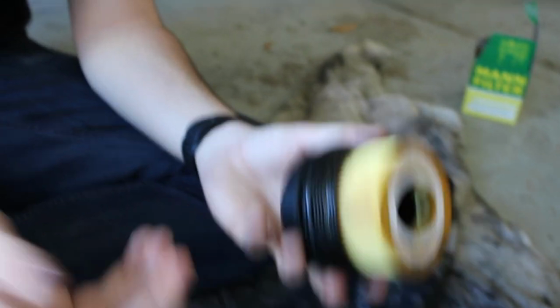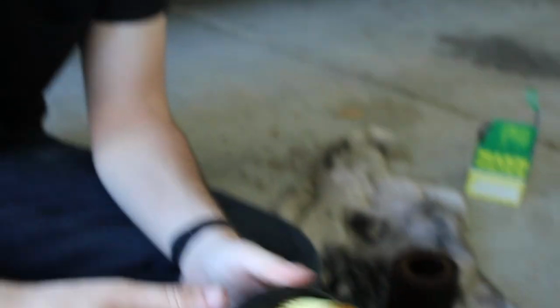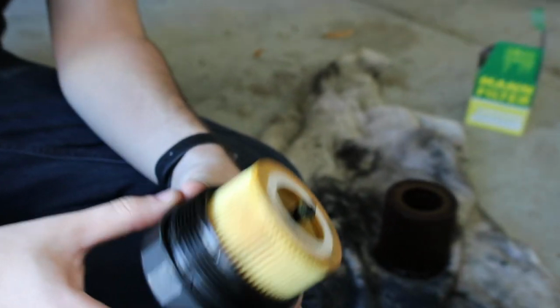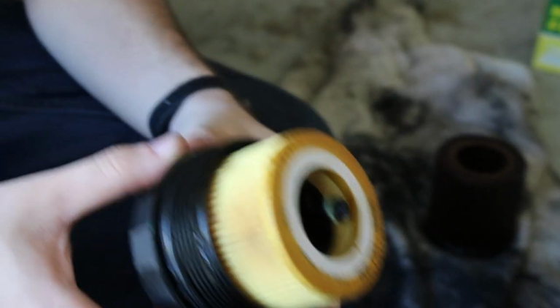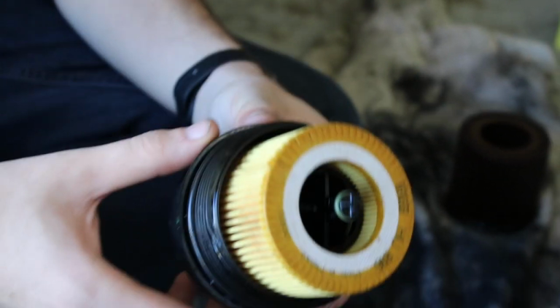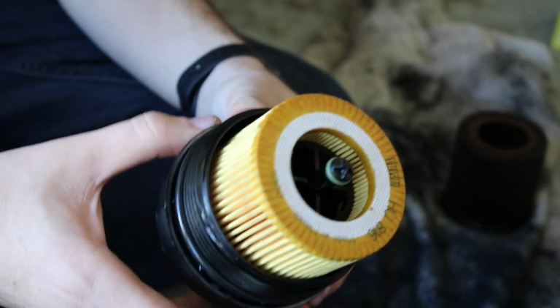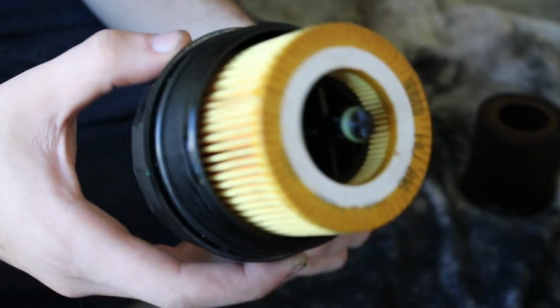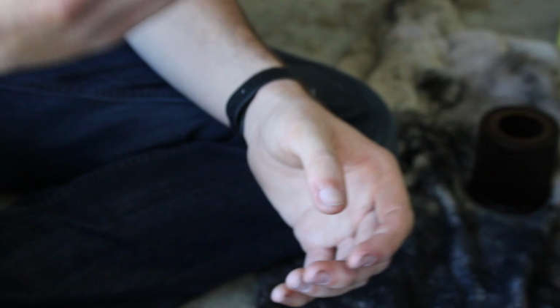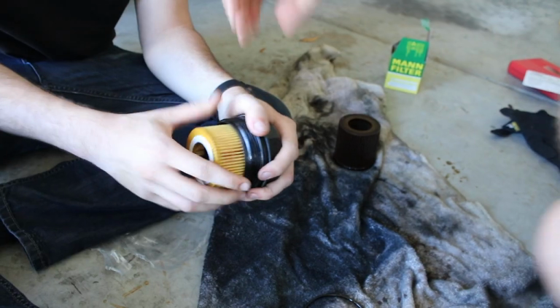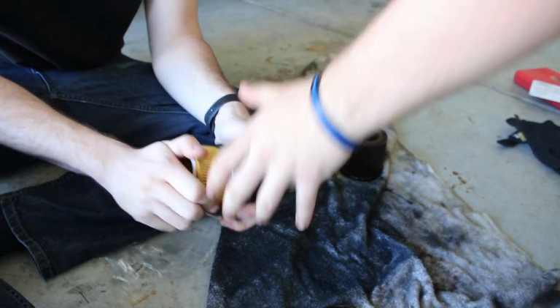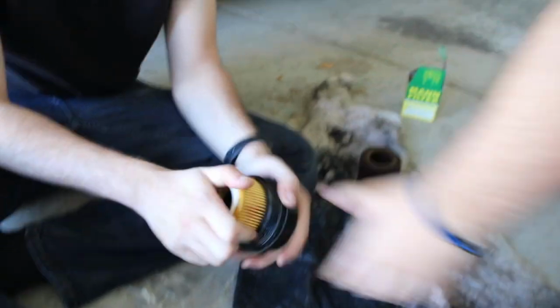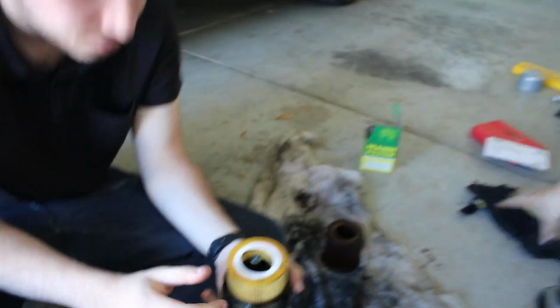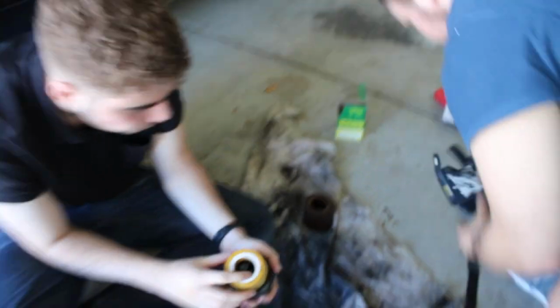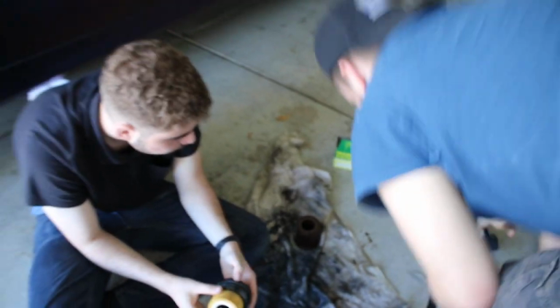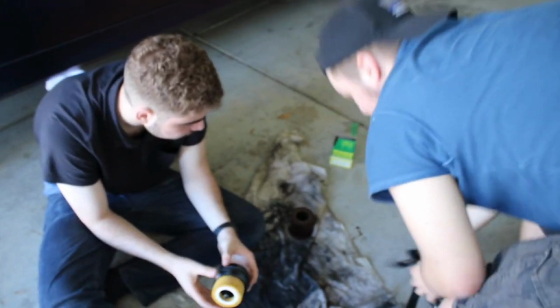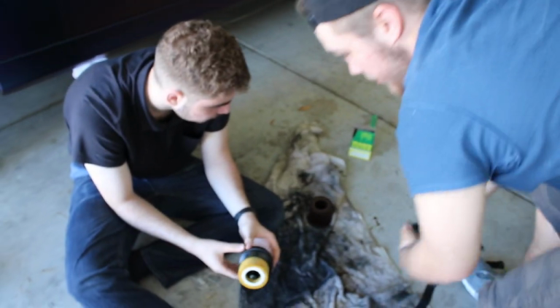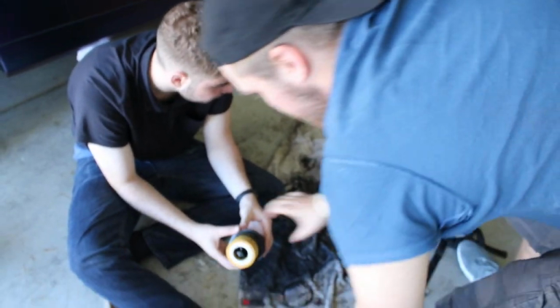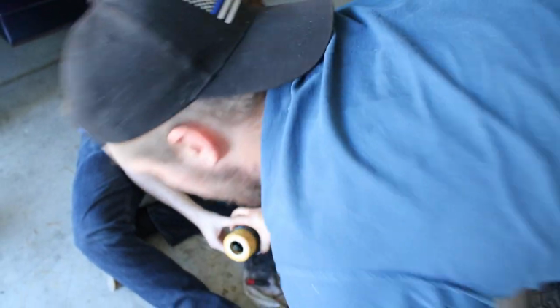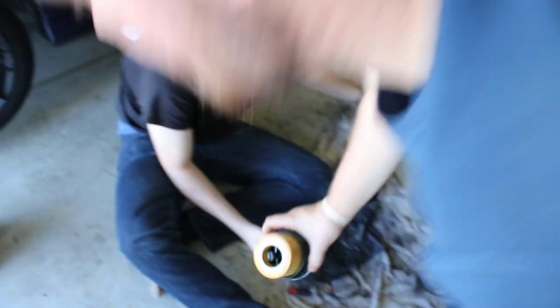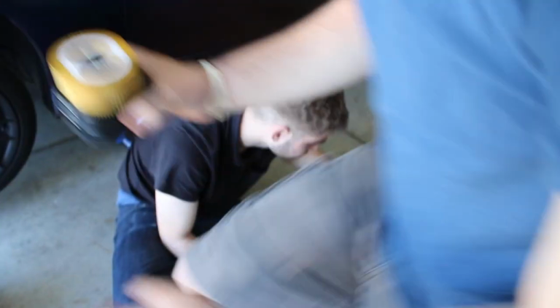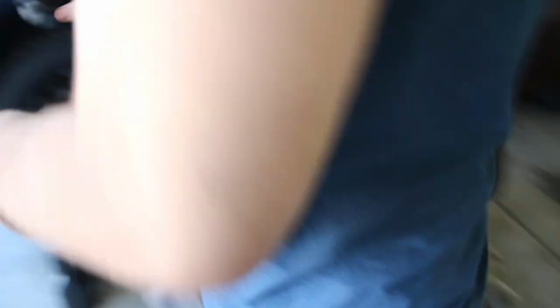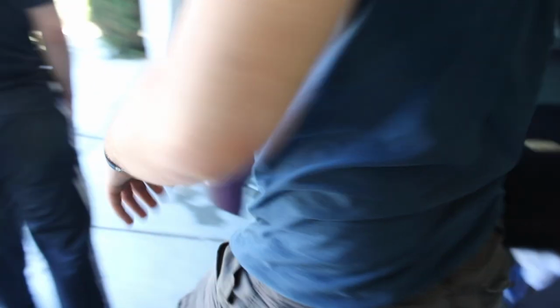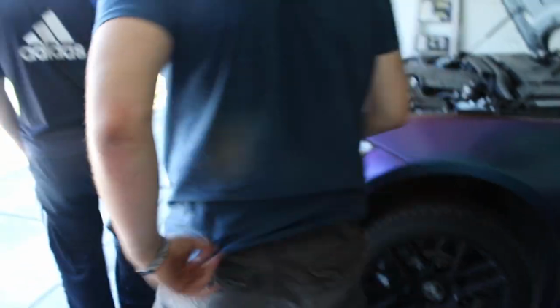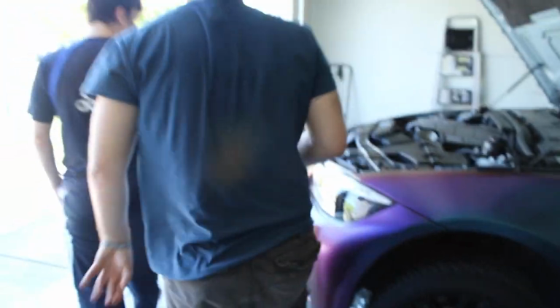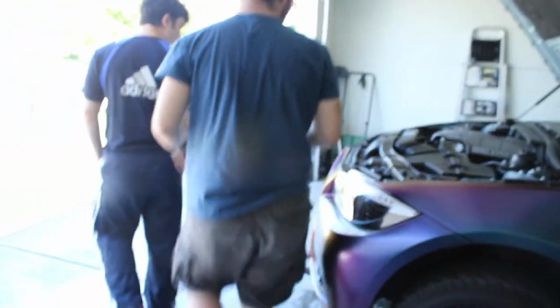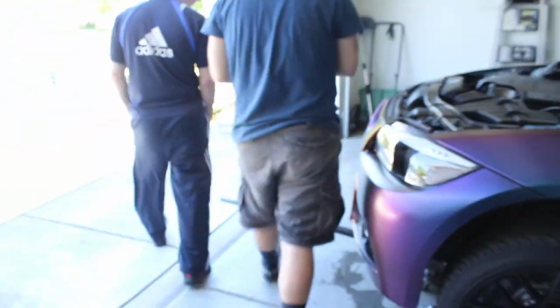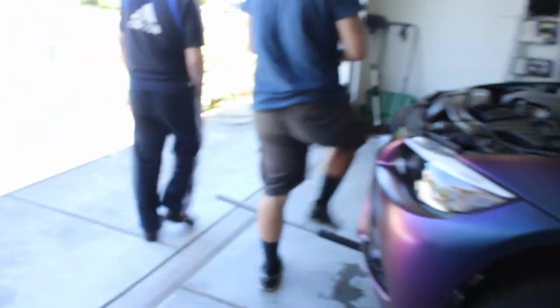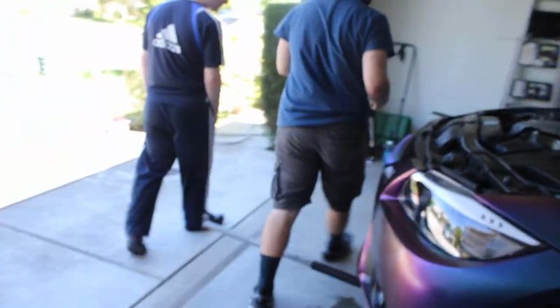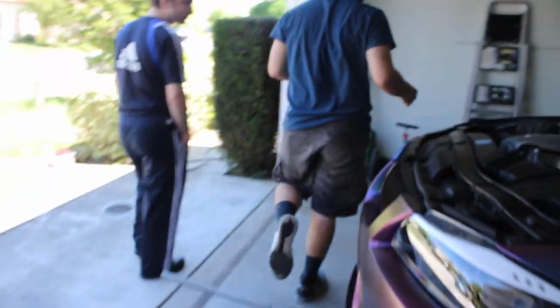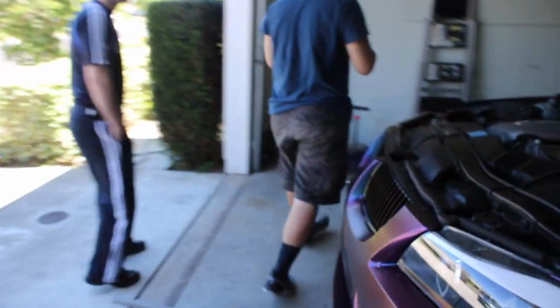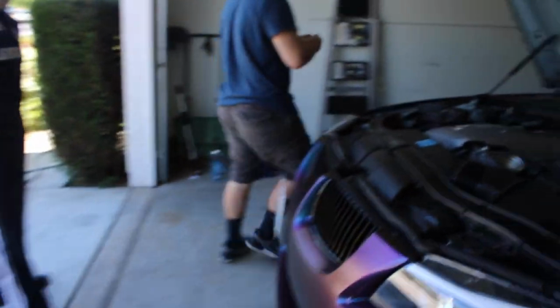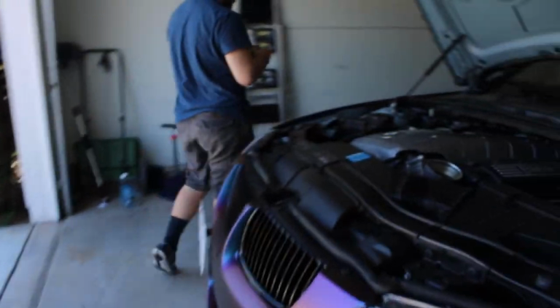Alright guys, so I think that's pretty much it for that step. This is a really important step - I'm not sure if you're supposed to do this for BMWs, but this is what you're supposed to do for any other normal vehicle. We've already come to realize that BMW is not a normal vehicle.